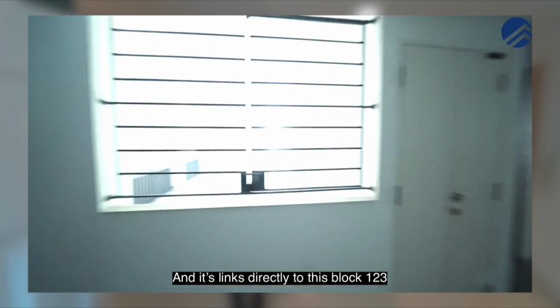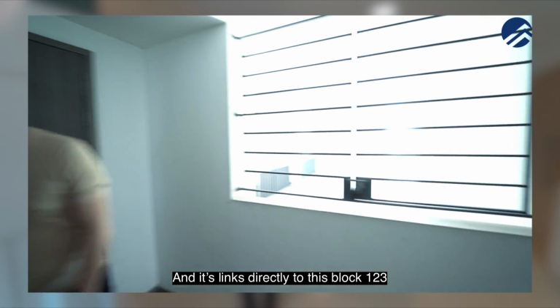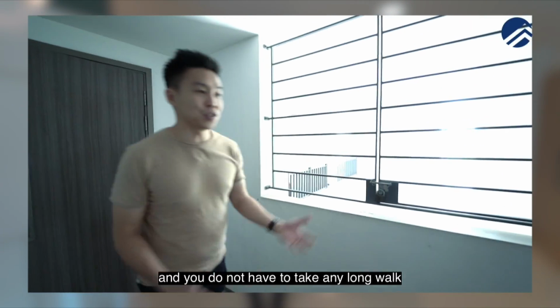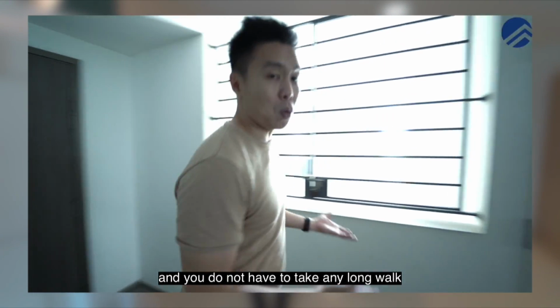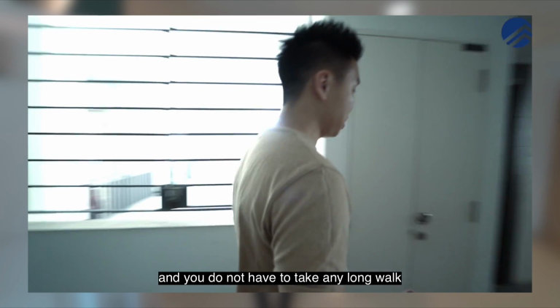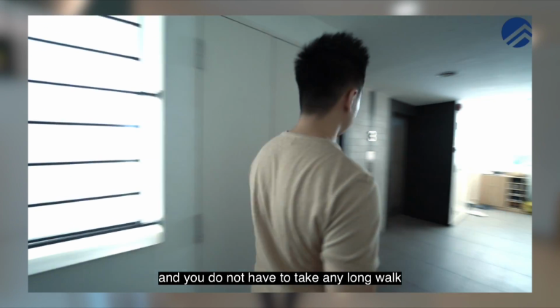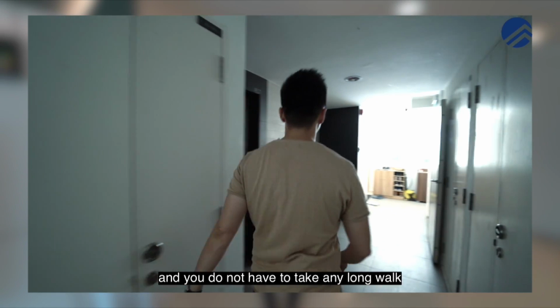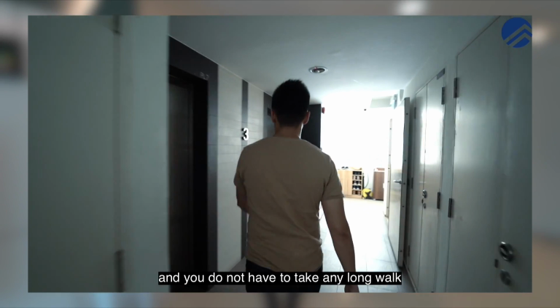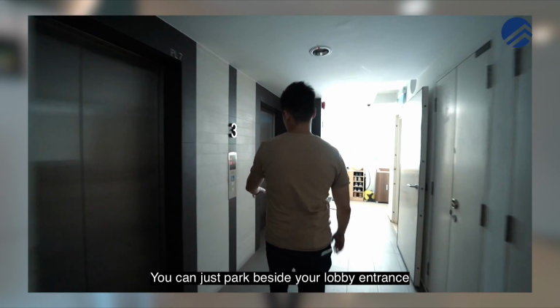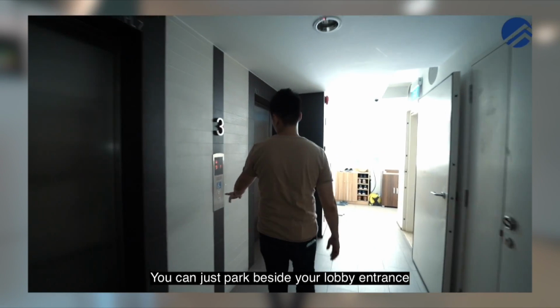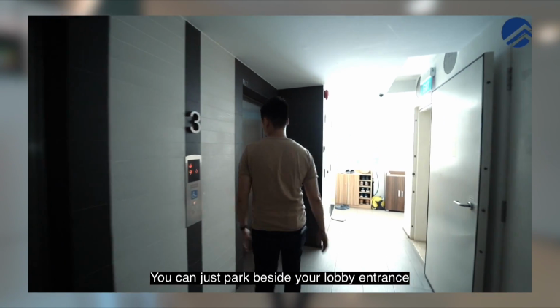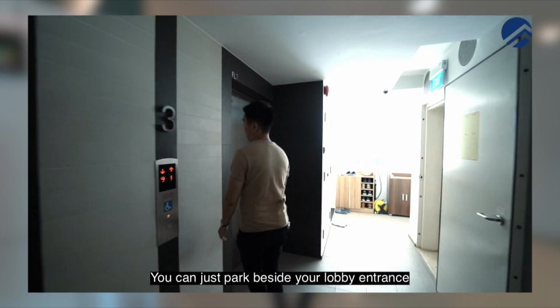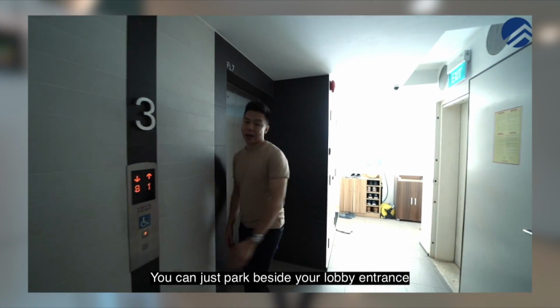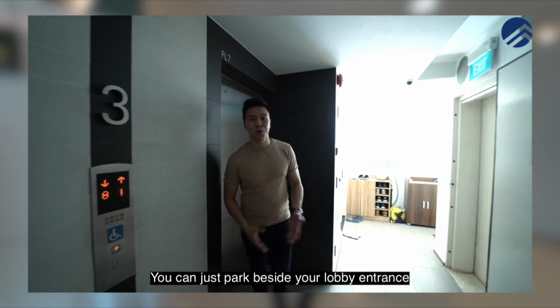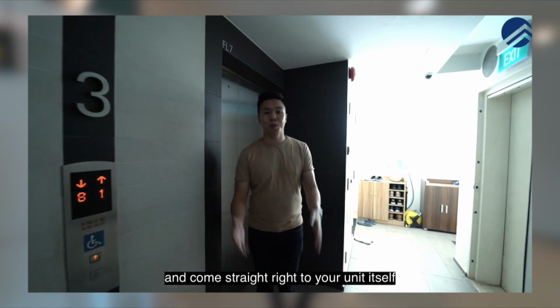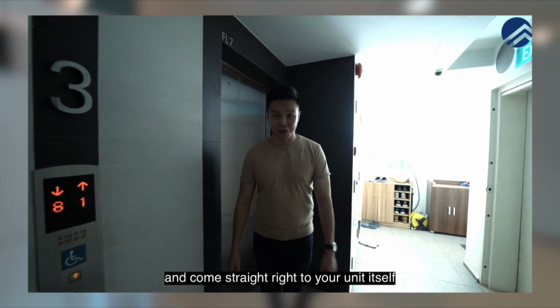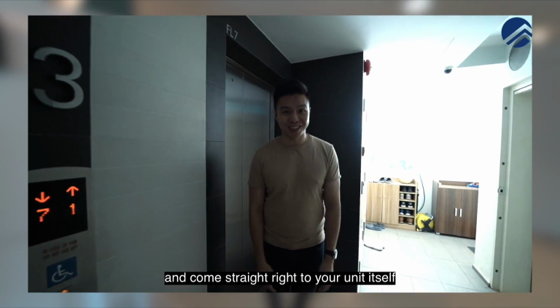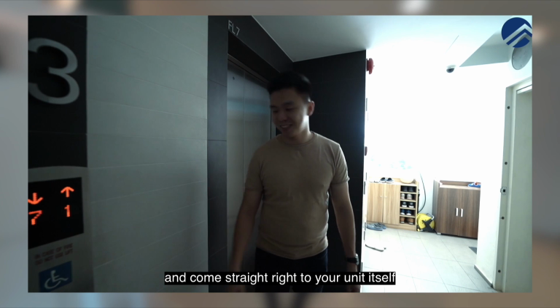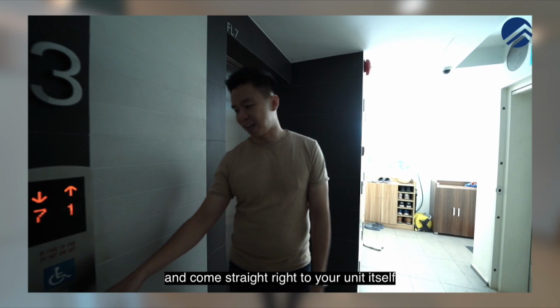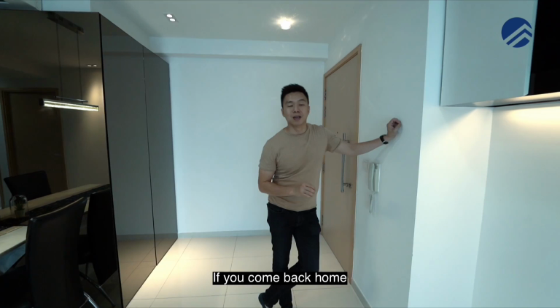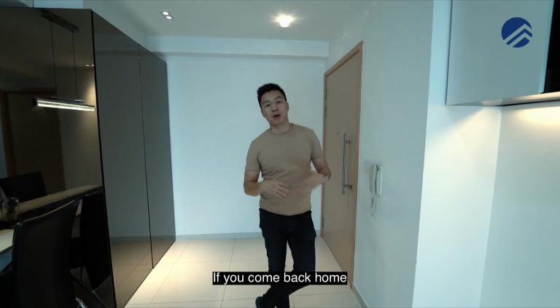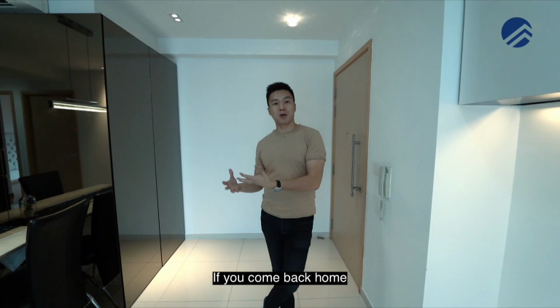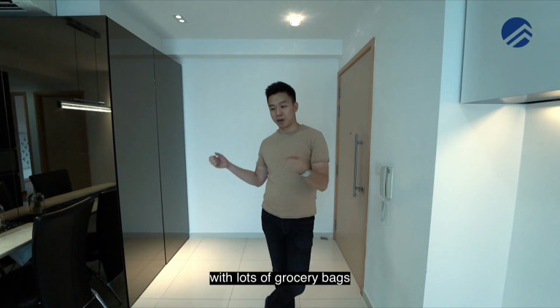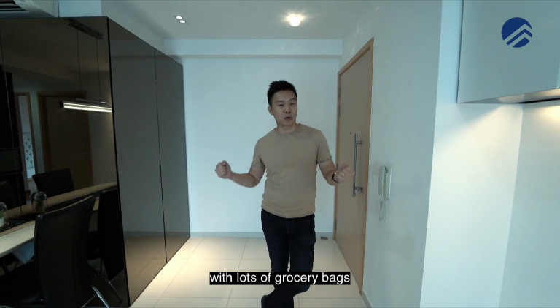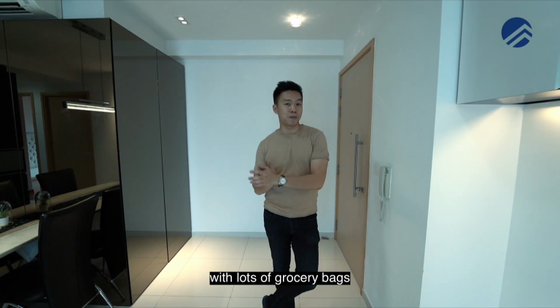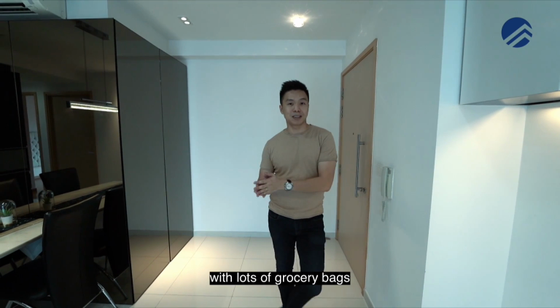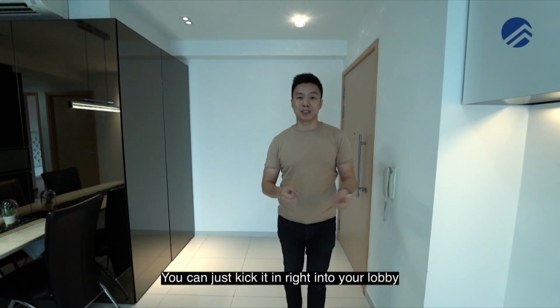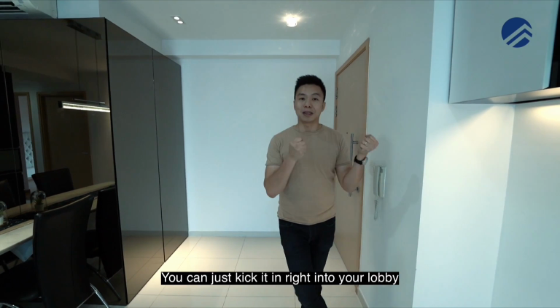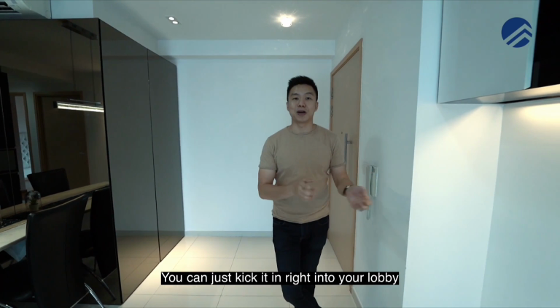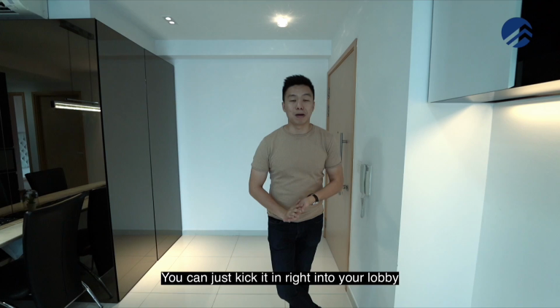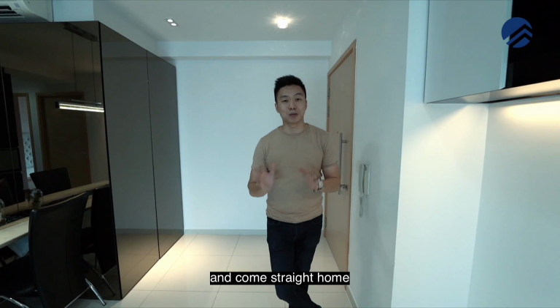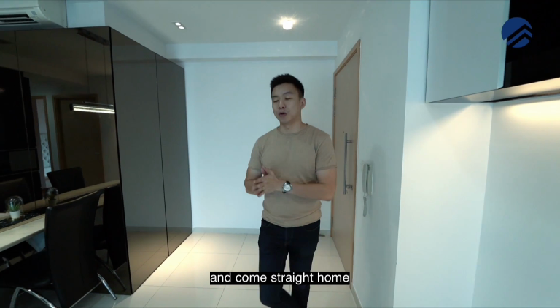The beauty about this block is that when you come home, you can park at deck 1, 2, or deck 3, and it links directly to blocks 1, 2, and 3. You don't have to take any long walks — you can park right beside your lobby entrance and come straight to your unit. If you come back with lots of grocery bags, you can just step right into your lobby and come straight home.